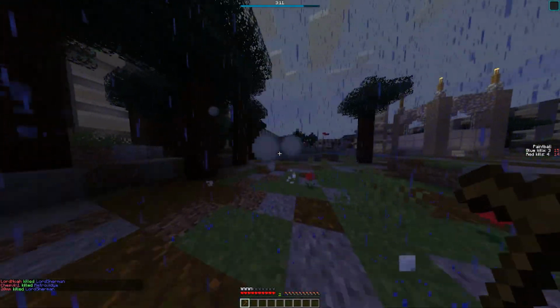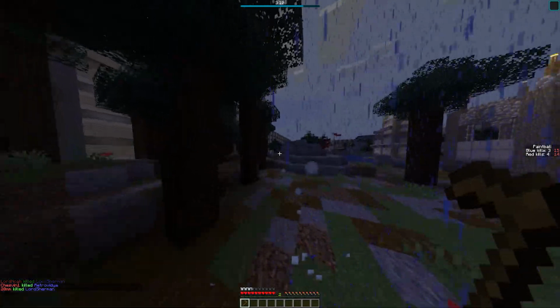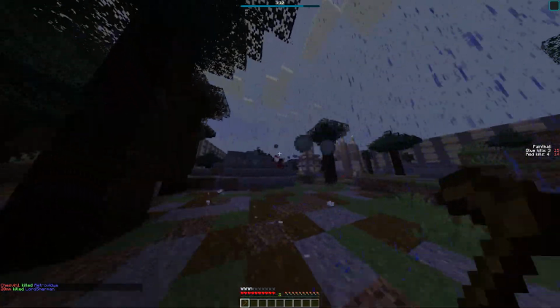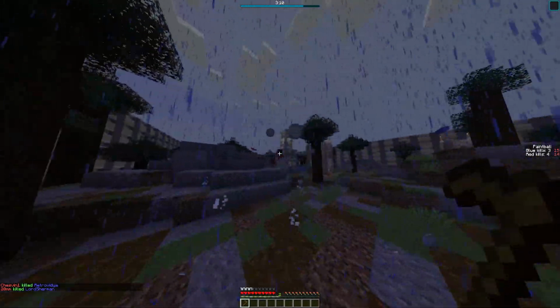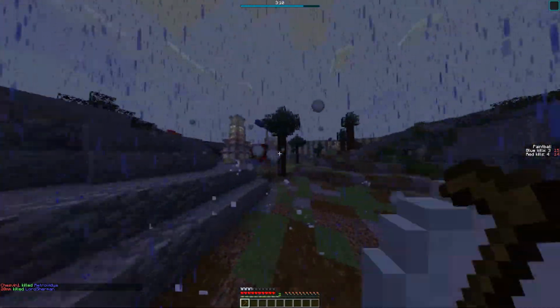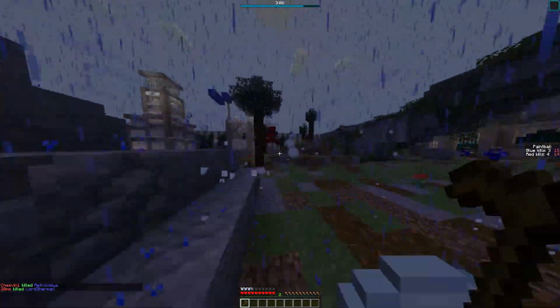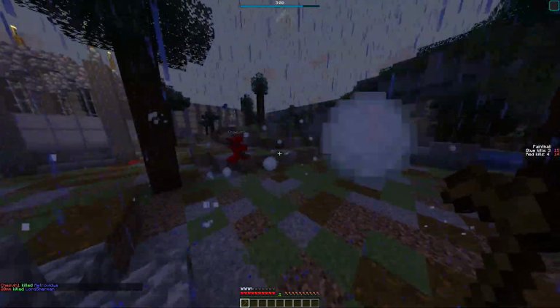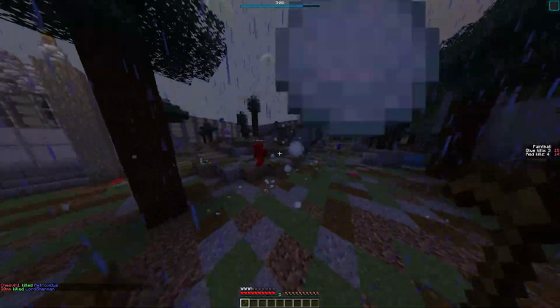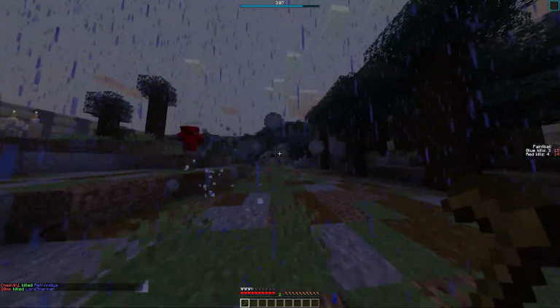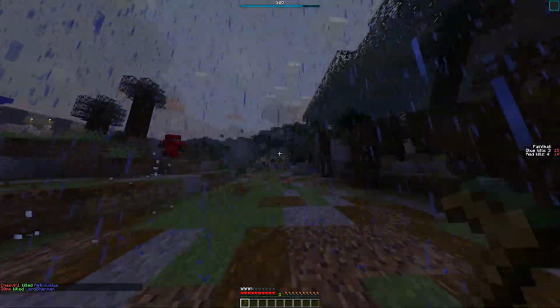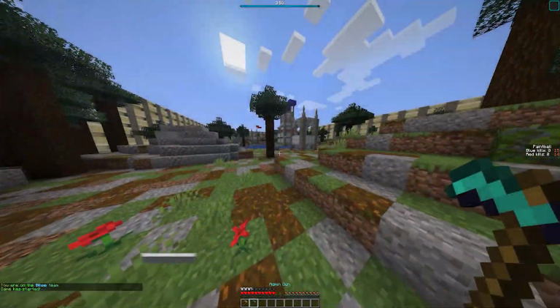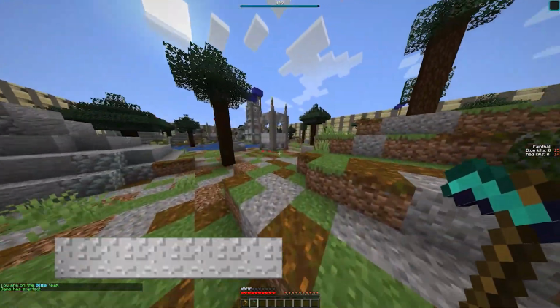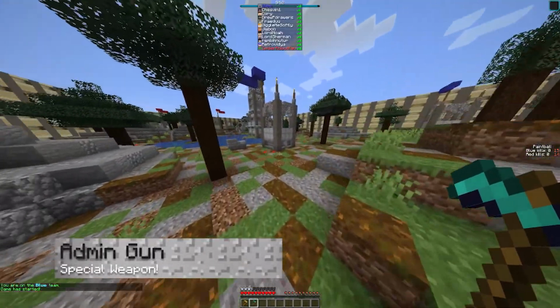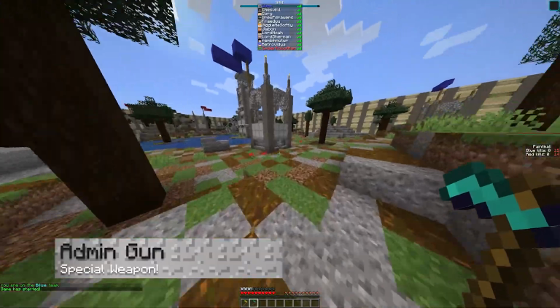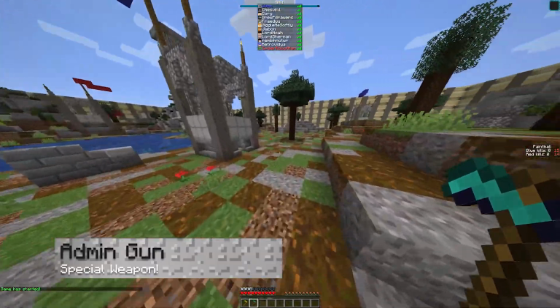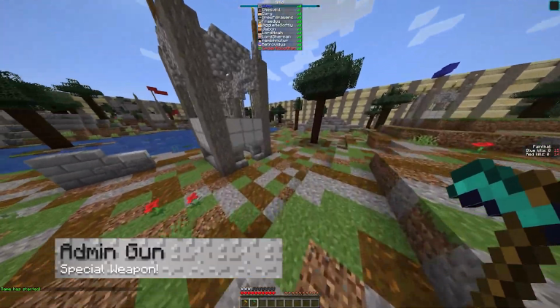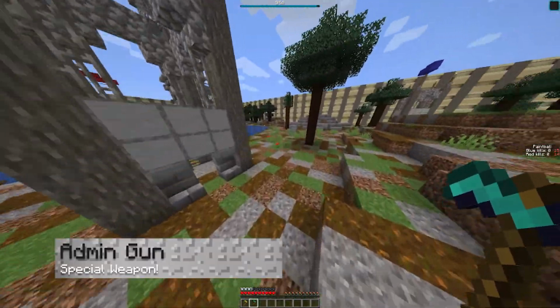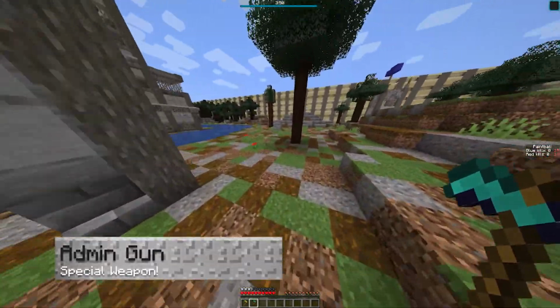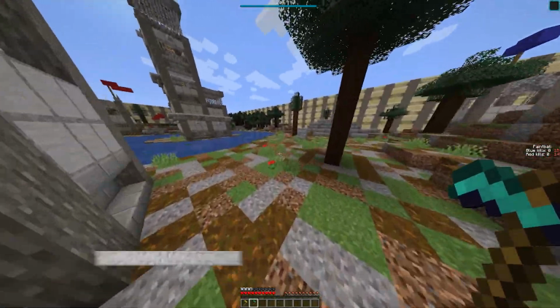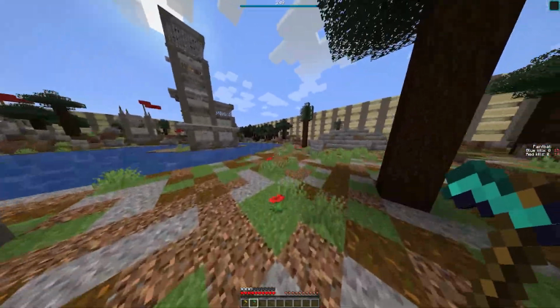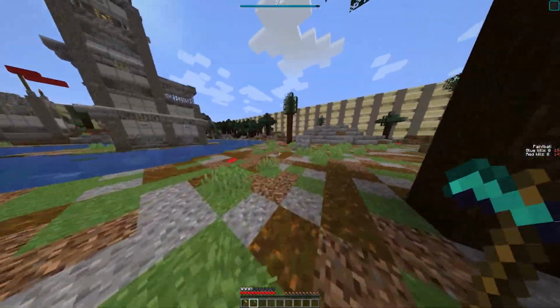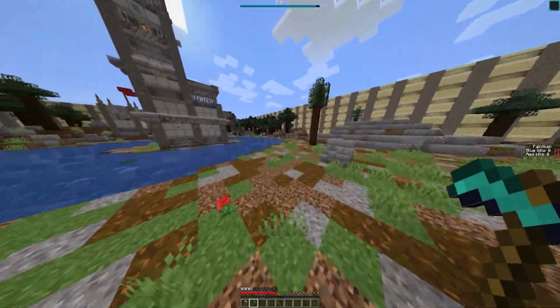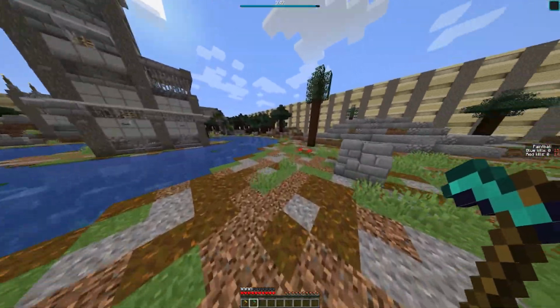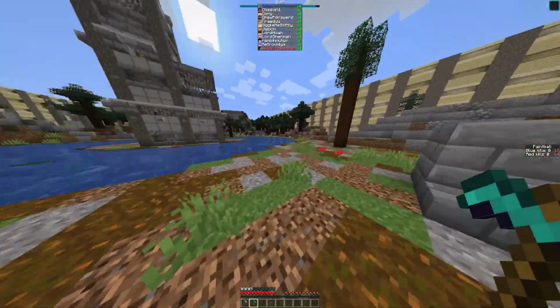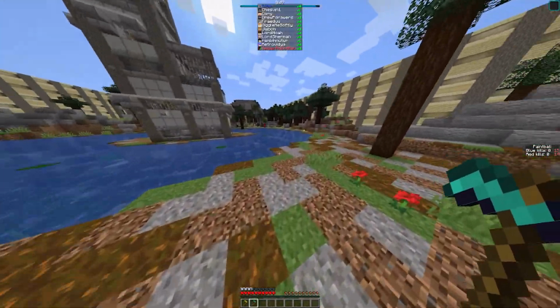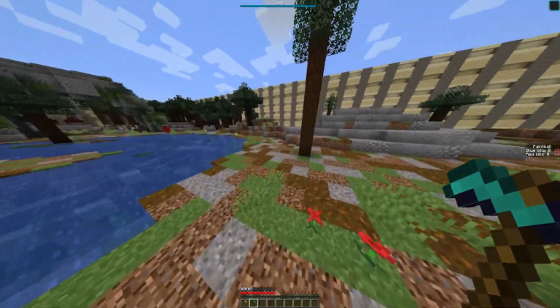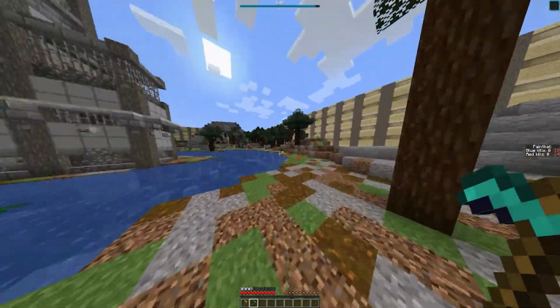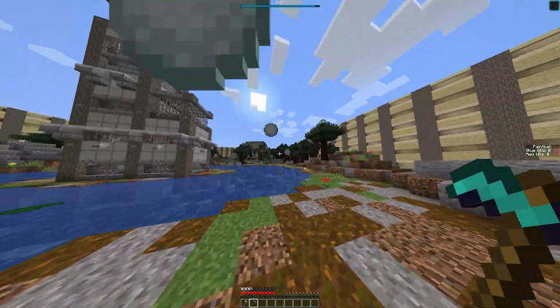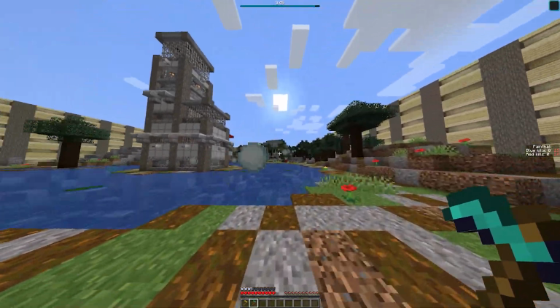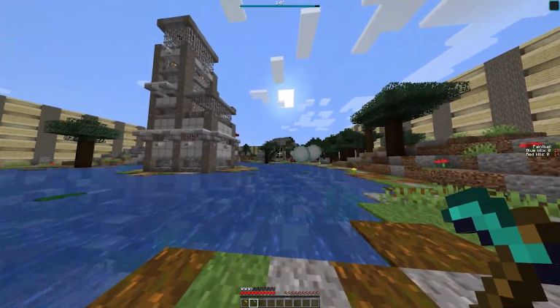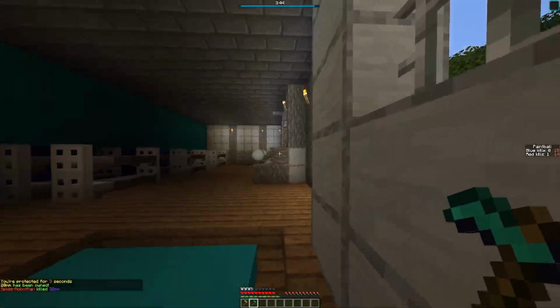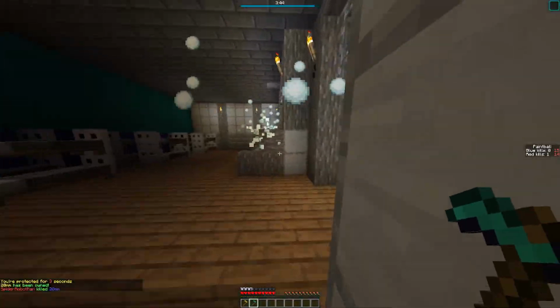The next one that we'll be looking at is a special weapon particular to admins, and that is the admin gun. The admin gun has the fire rate of the minigun with the accuracy of a sniper. This can make for a deadly combination.